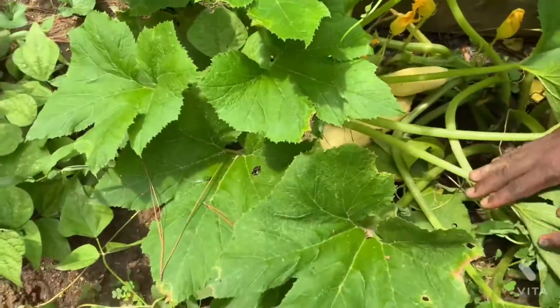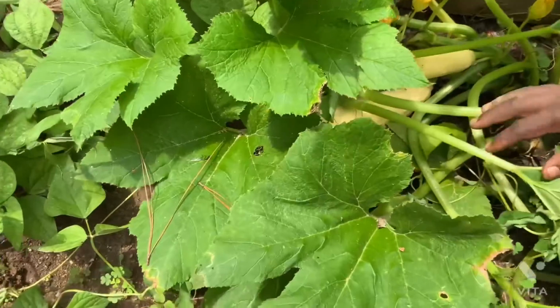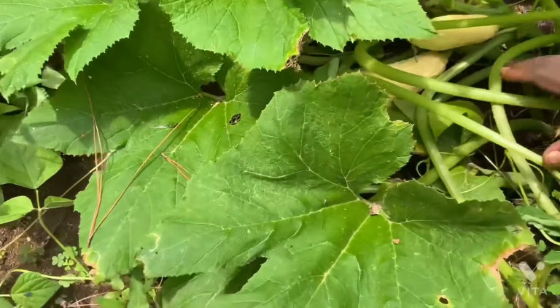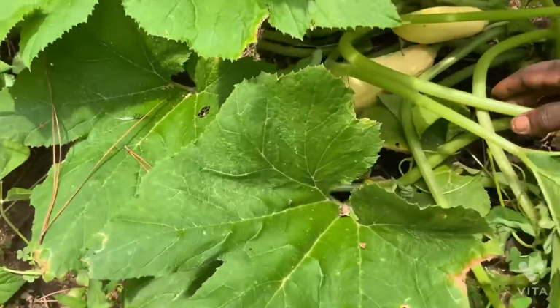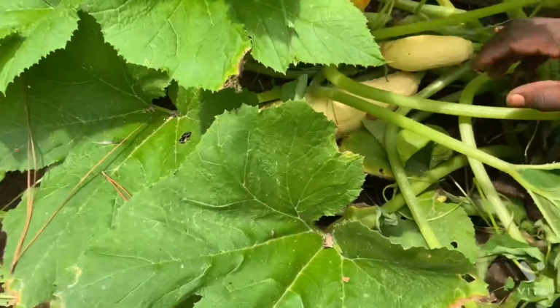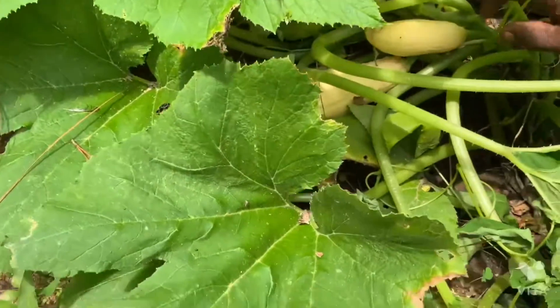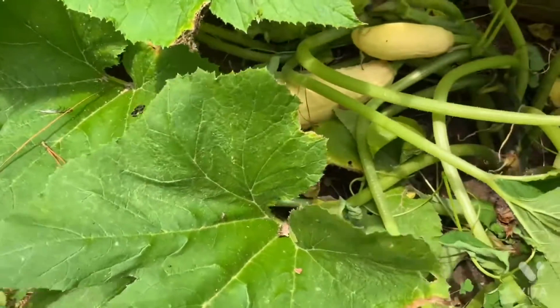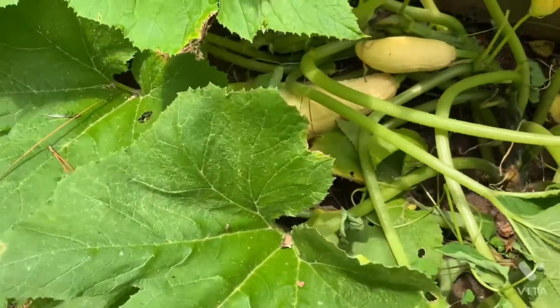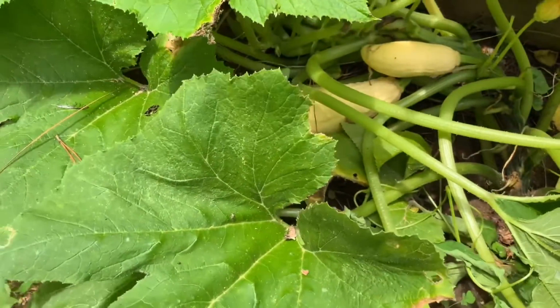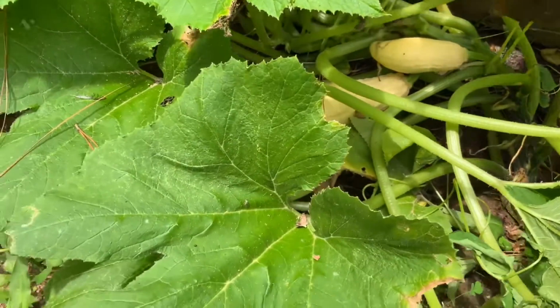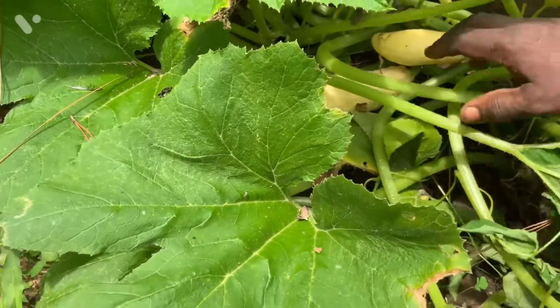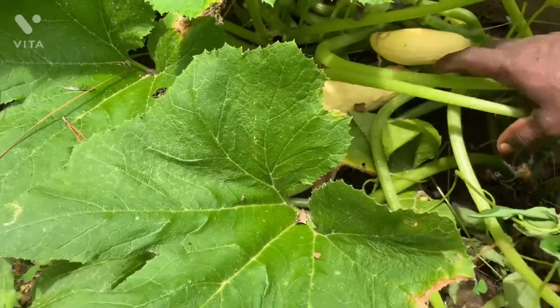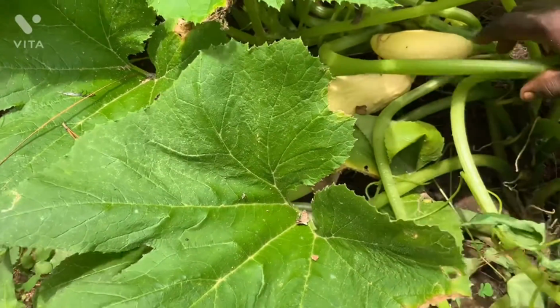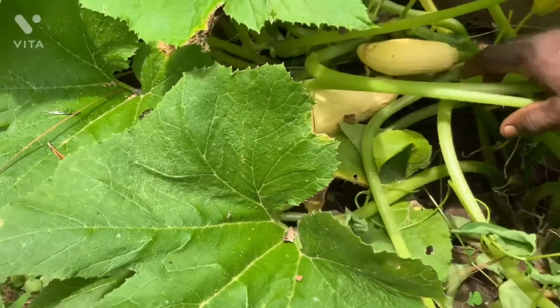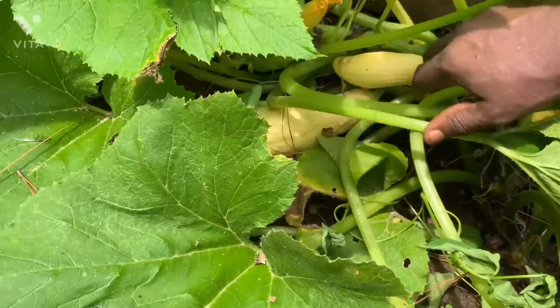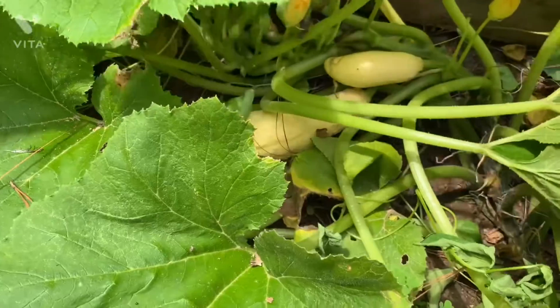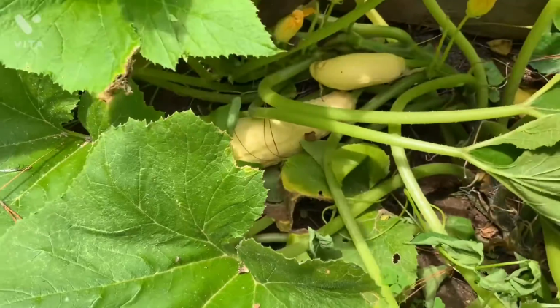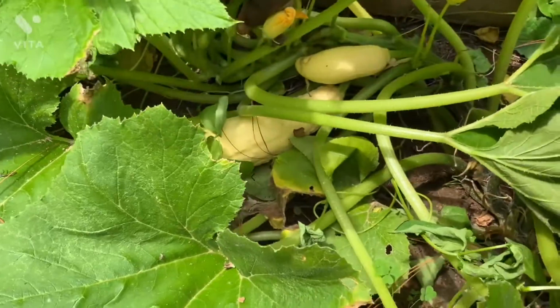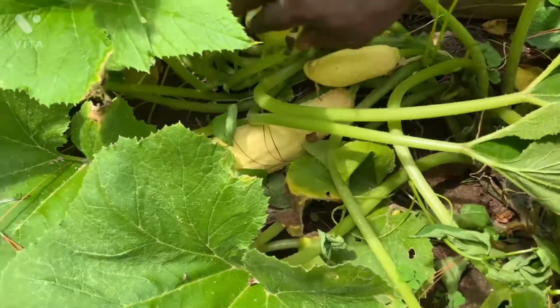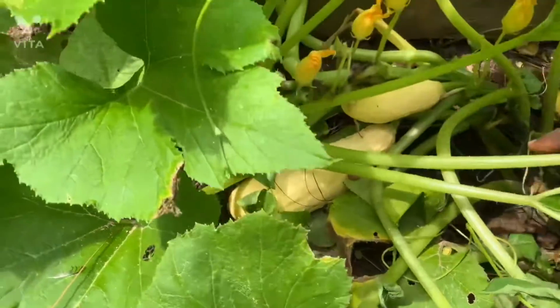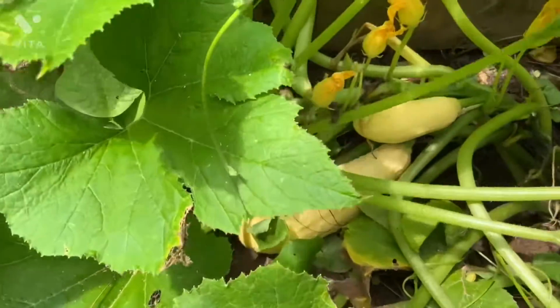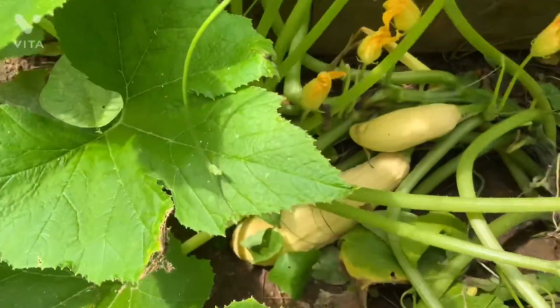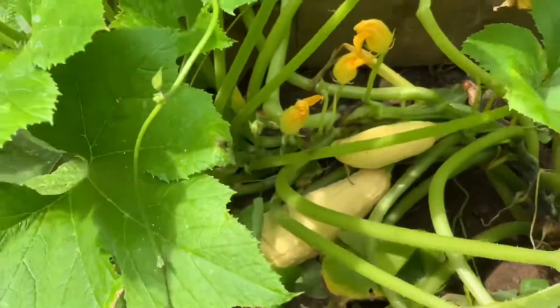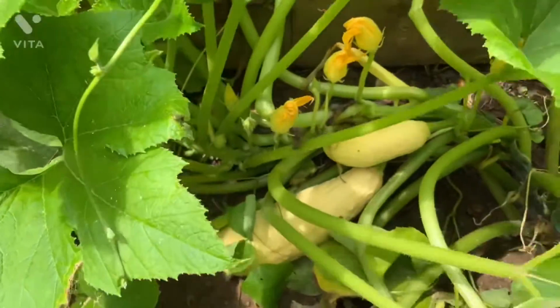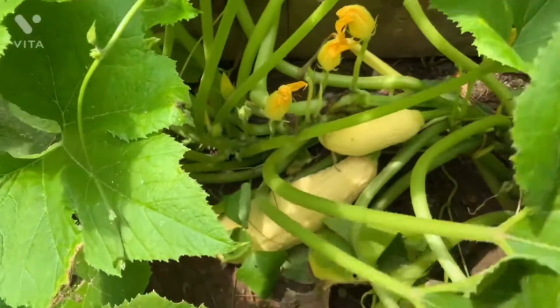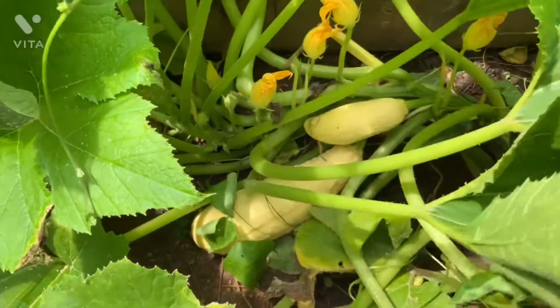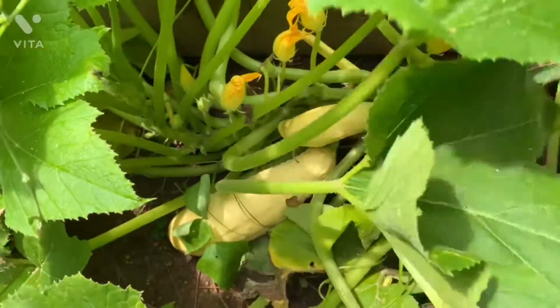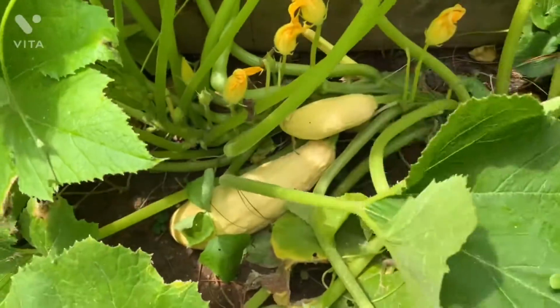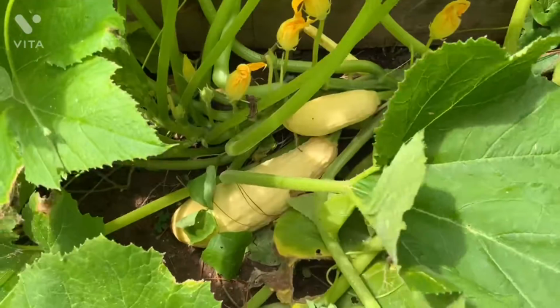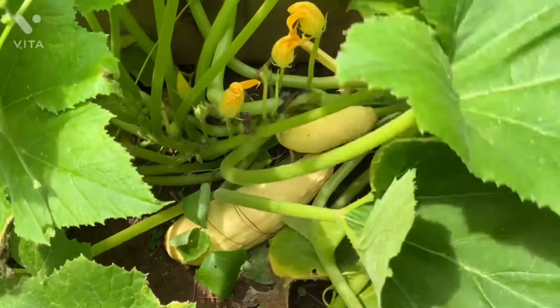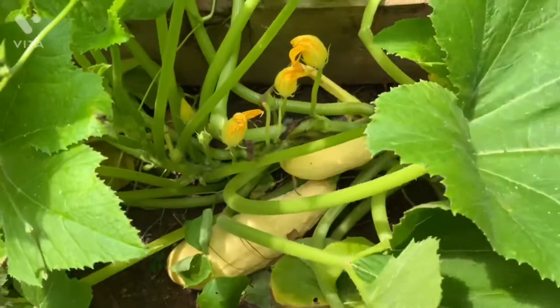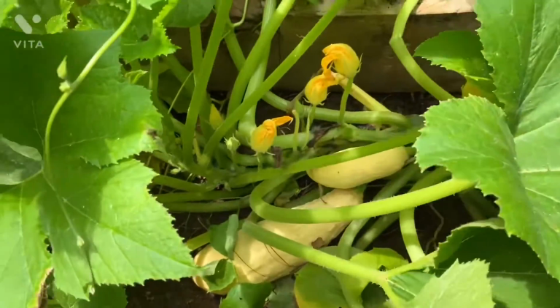If you notice, we have two big ones here, and we have a small one coming up down here. So this plant has been producing a lot. No joke about it.